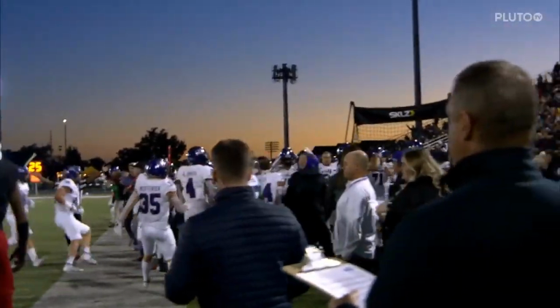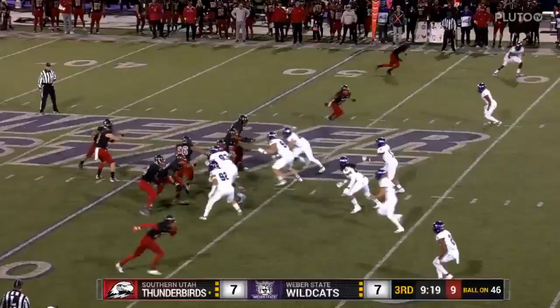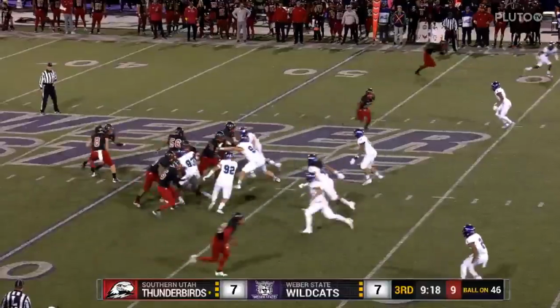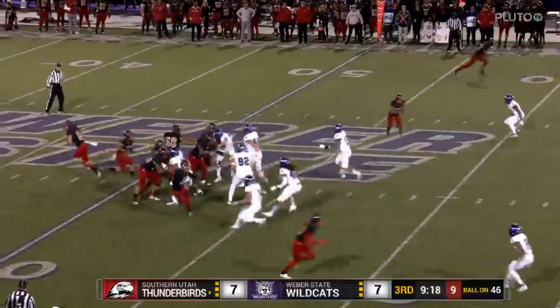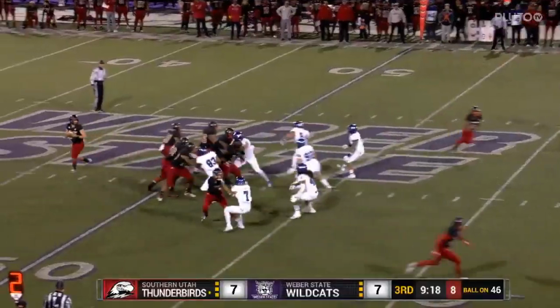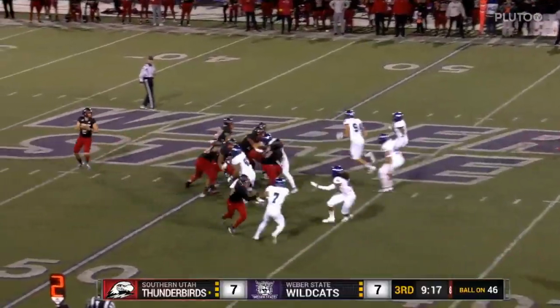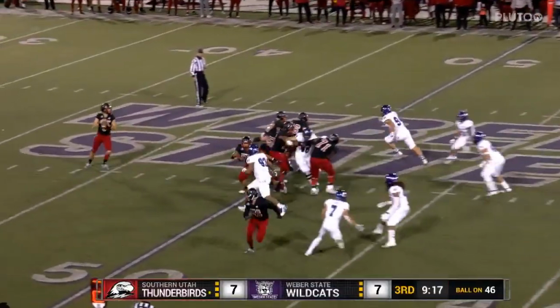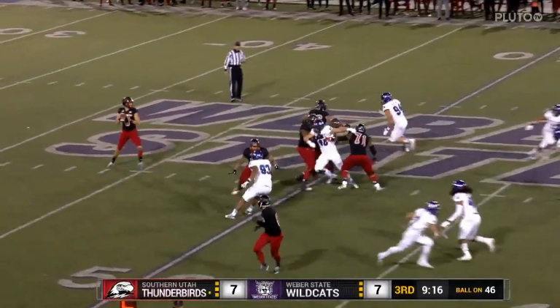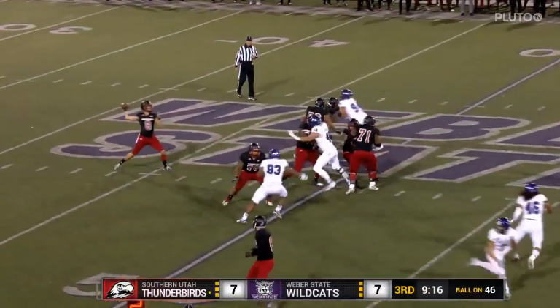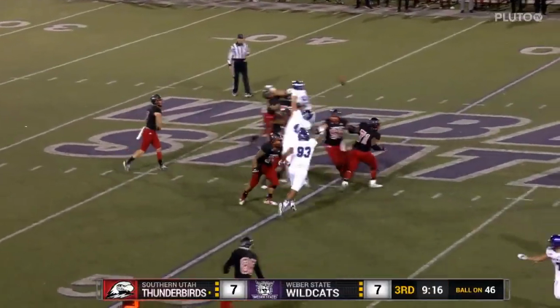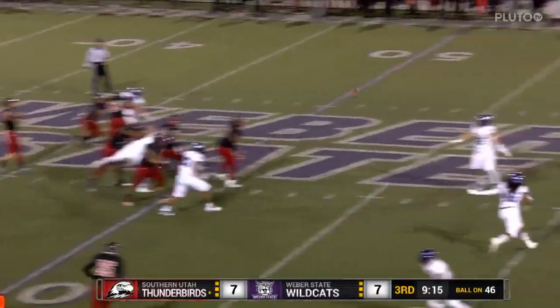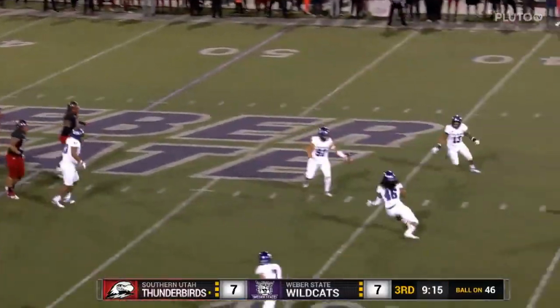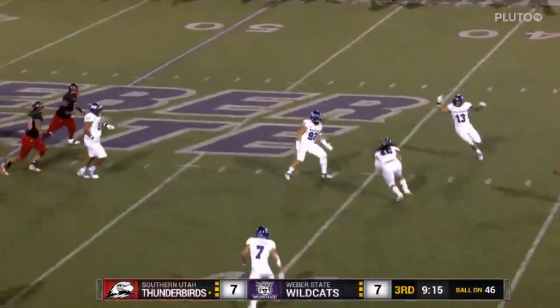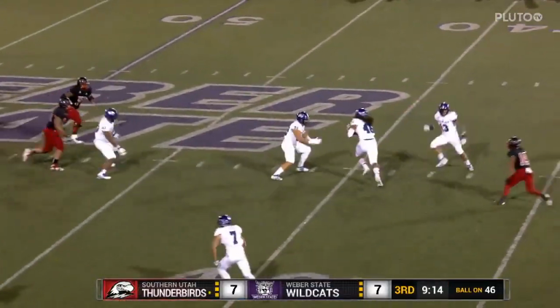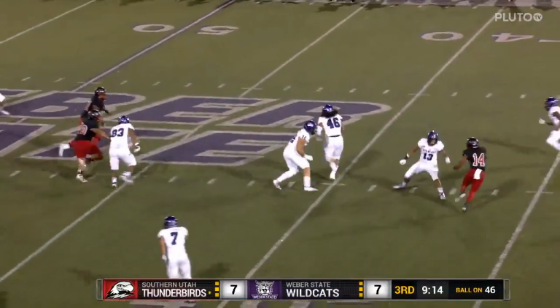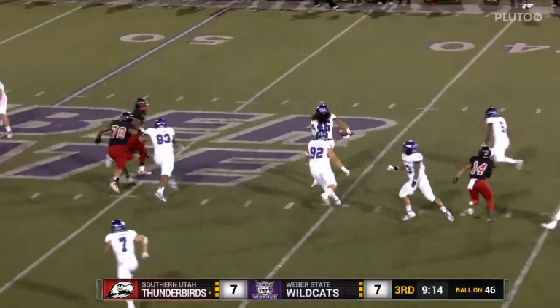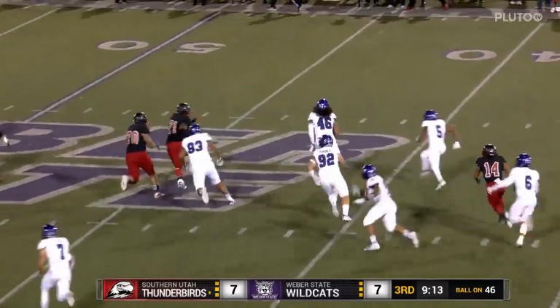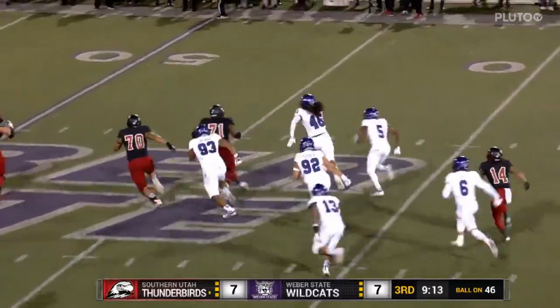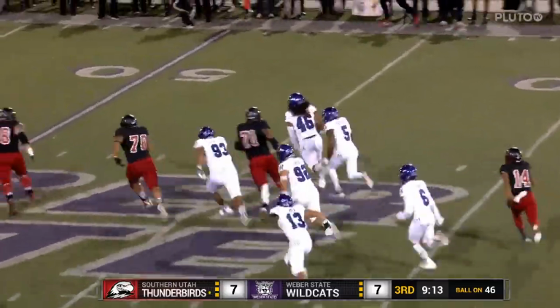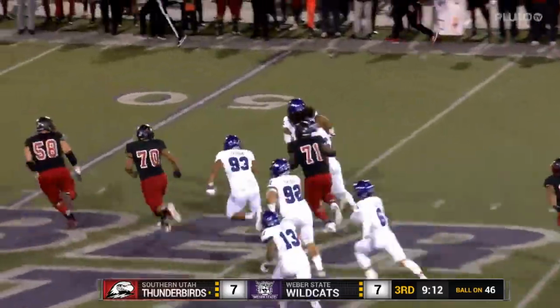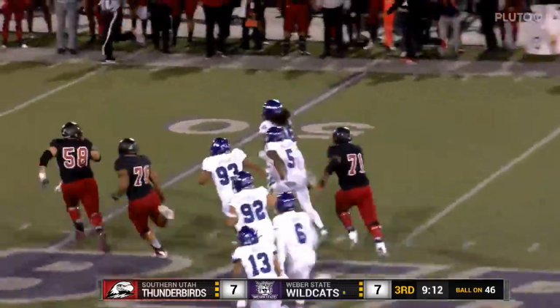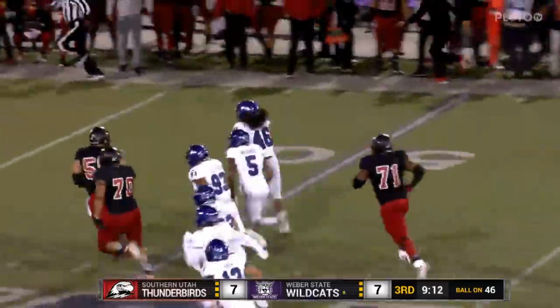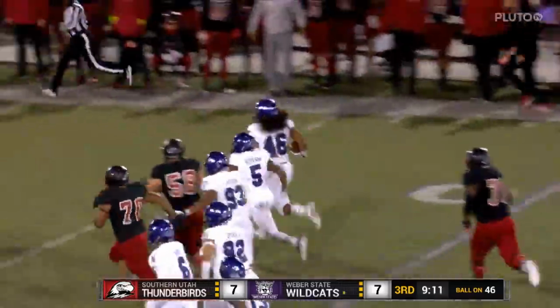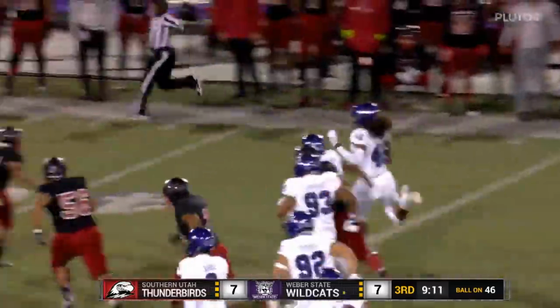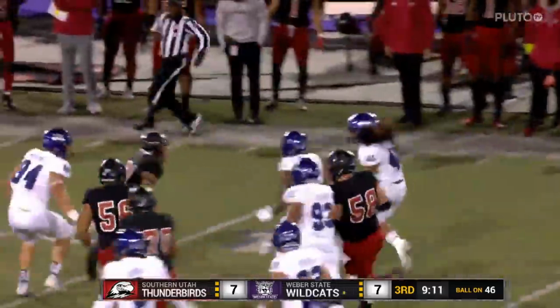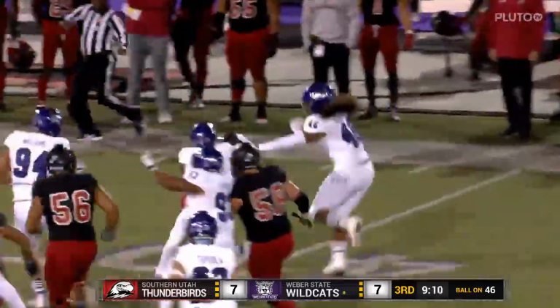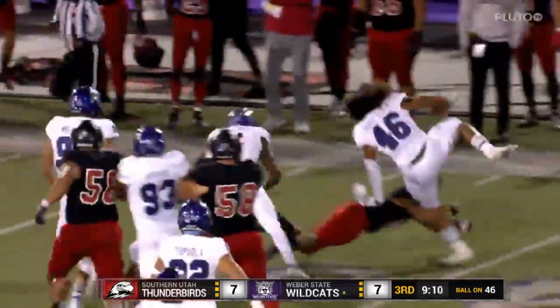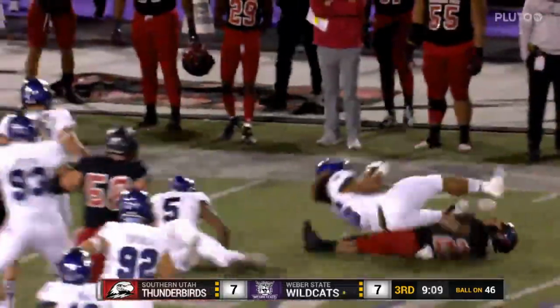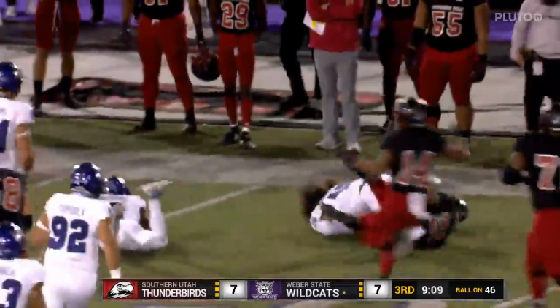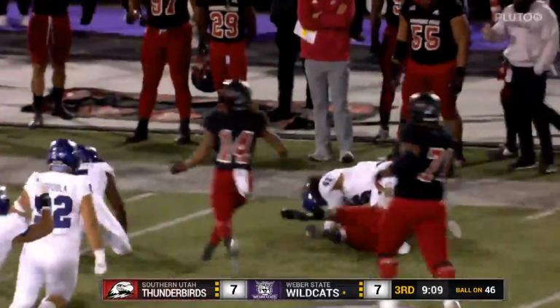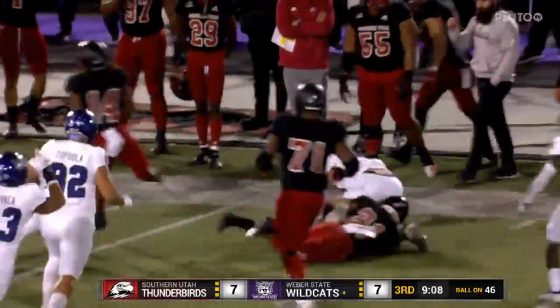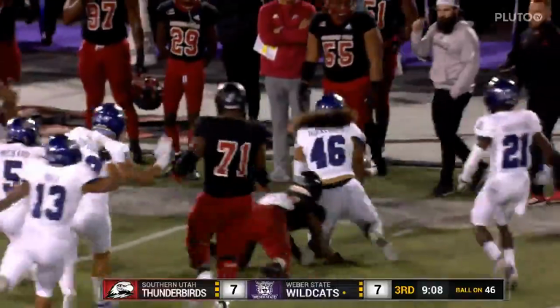He's a grad assistant at Utah about a decade ago. That ball is tipped and it's picked off, and here come the cats — intercepted.